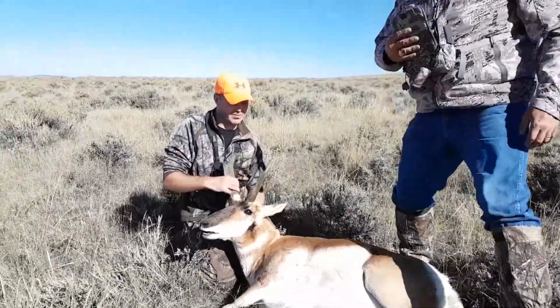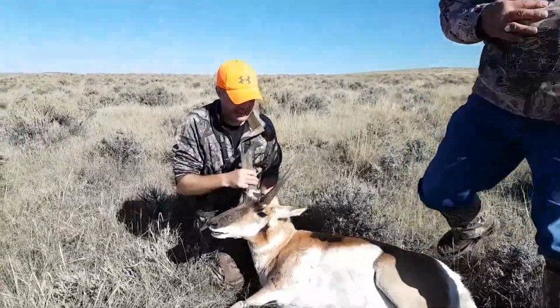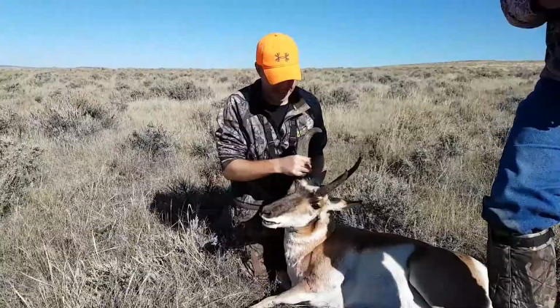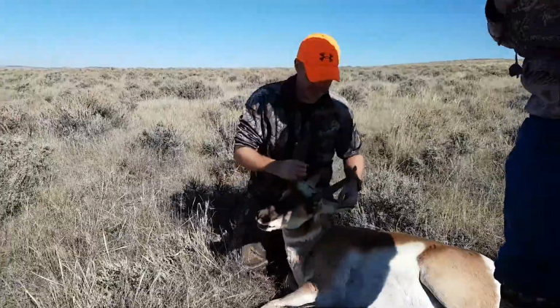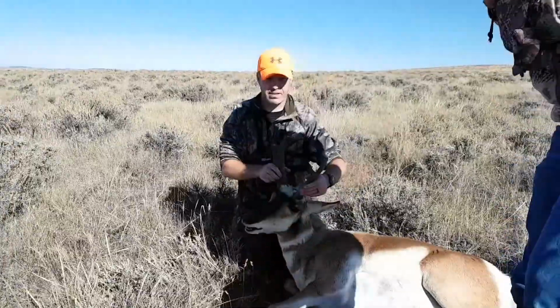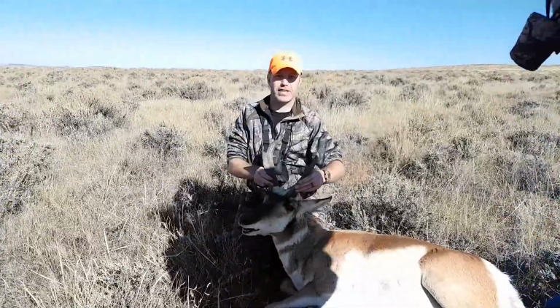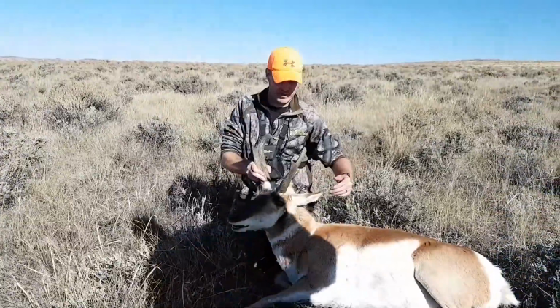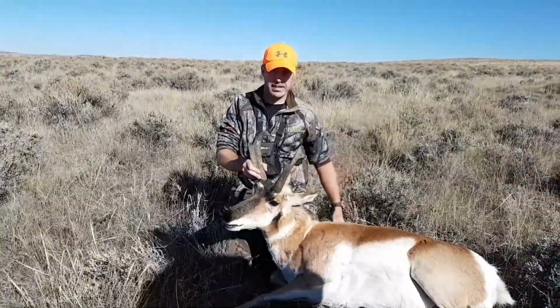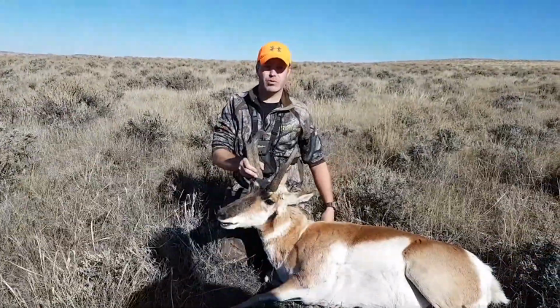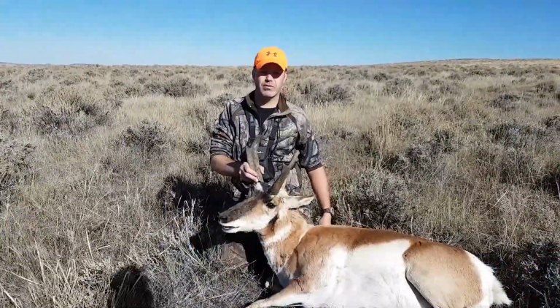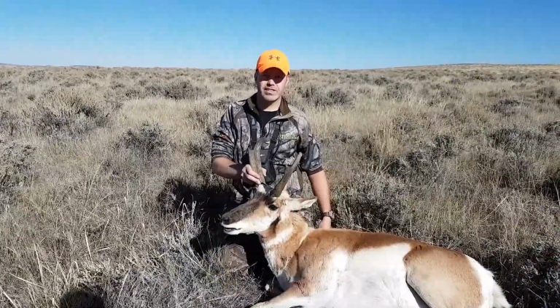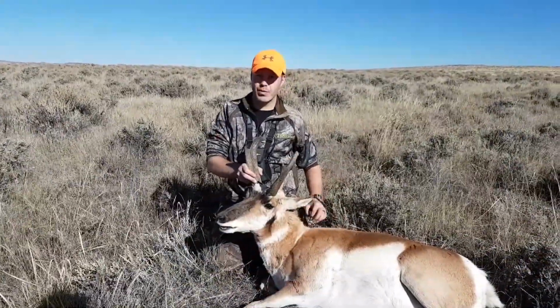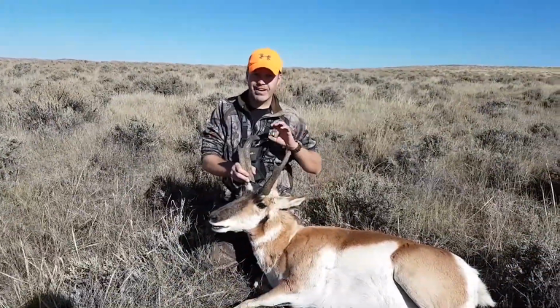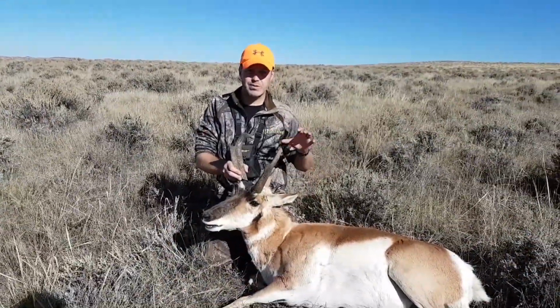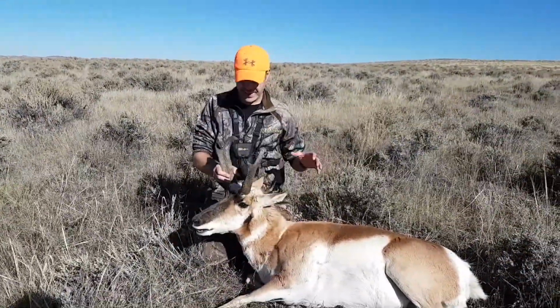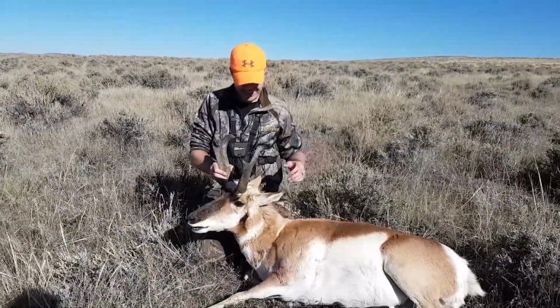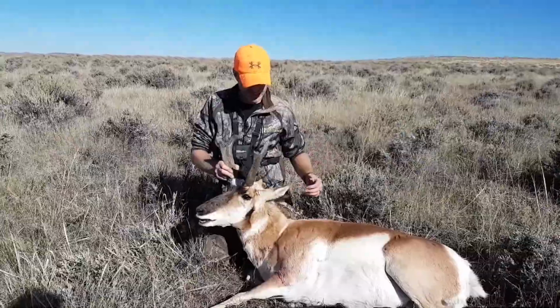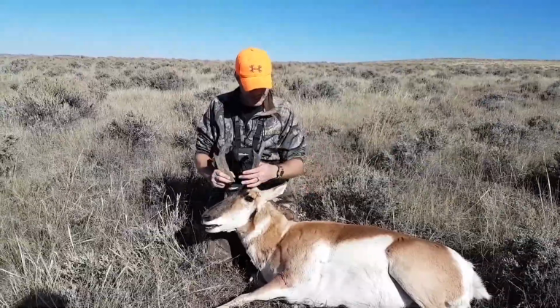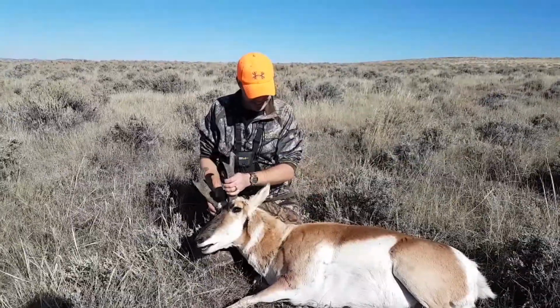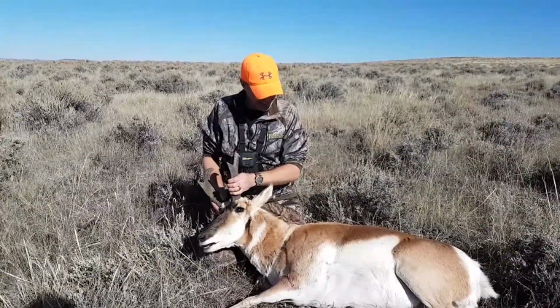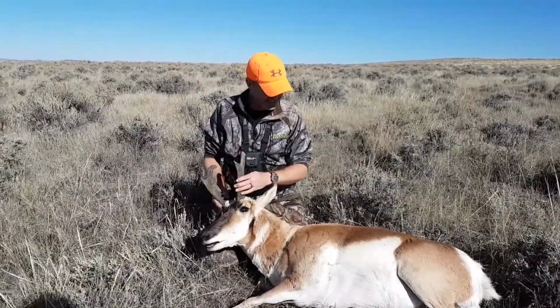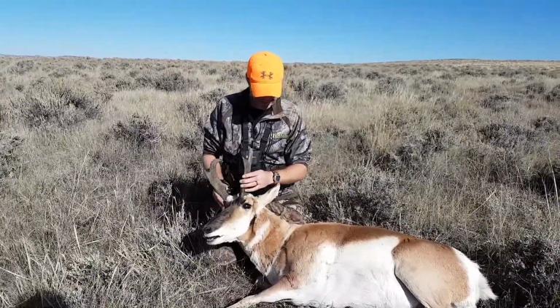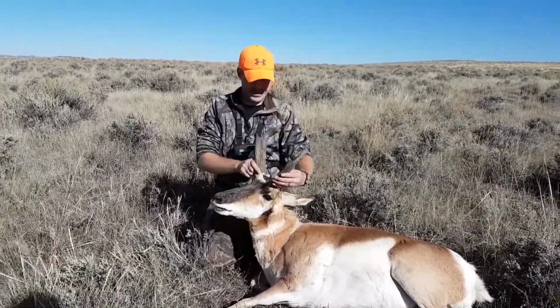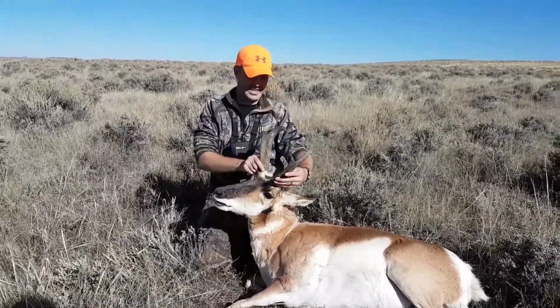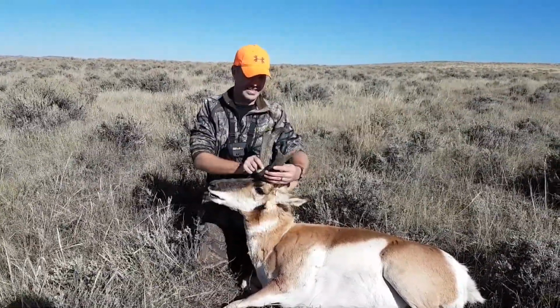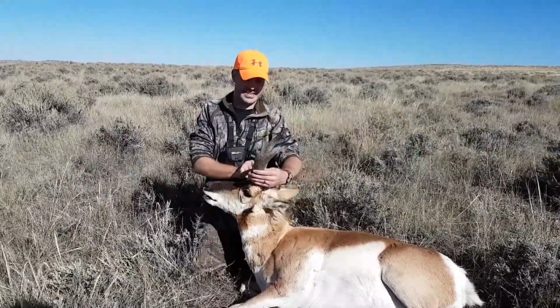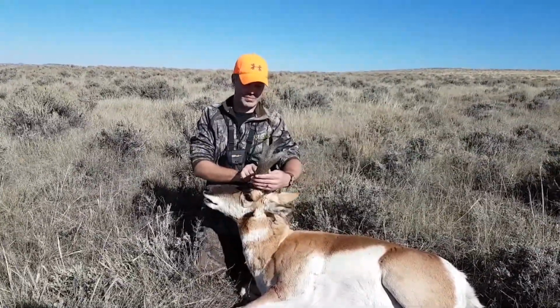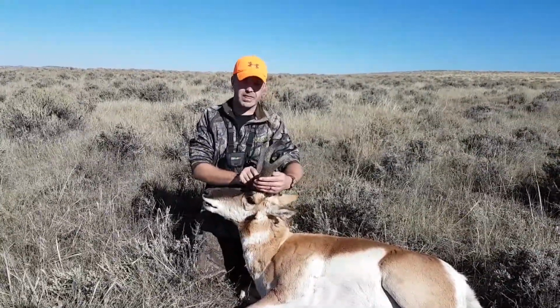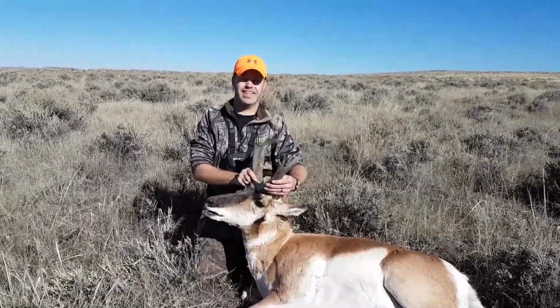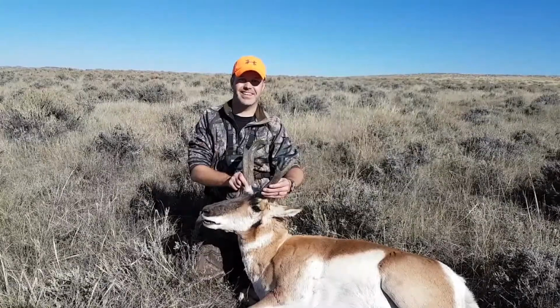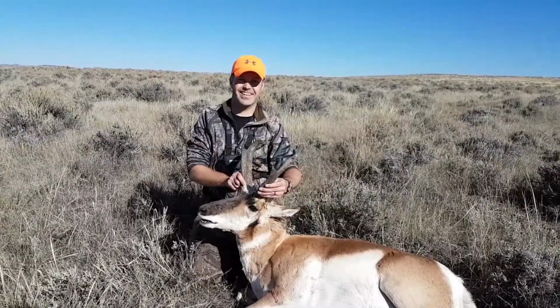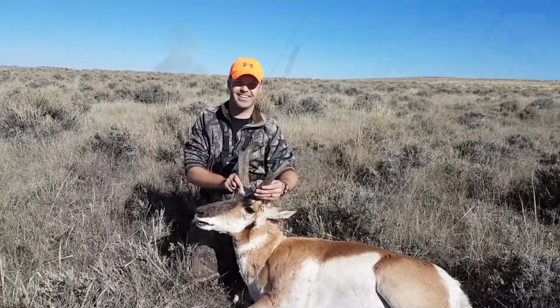Parks the Remington 700 with that Husky stock. Trophy Ridge Outfitters is here. What an awesome hunt — just incredible. He's got good mass. Yeah, he does. Nice coat.